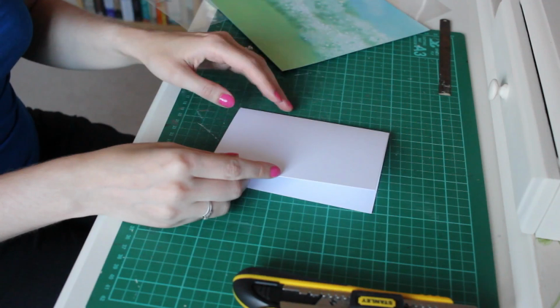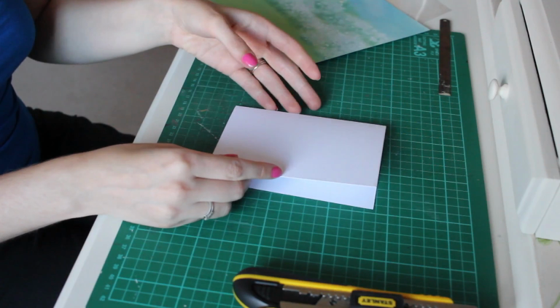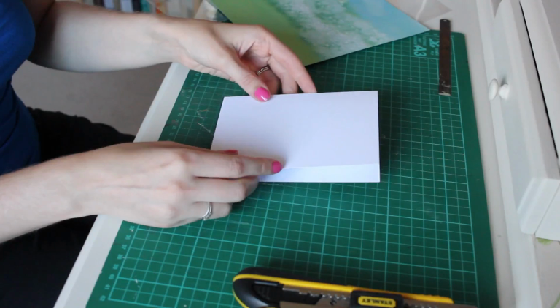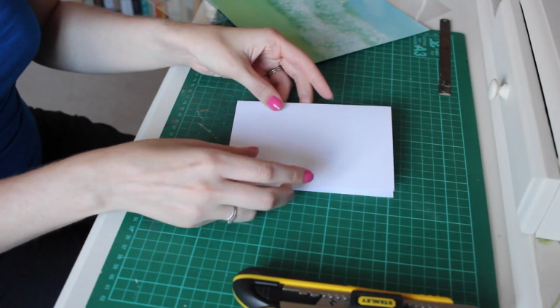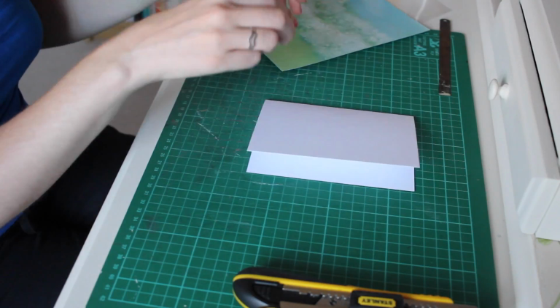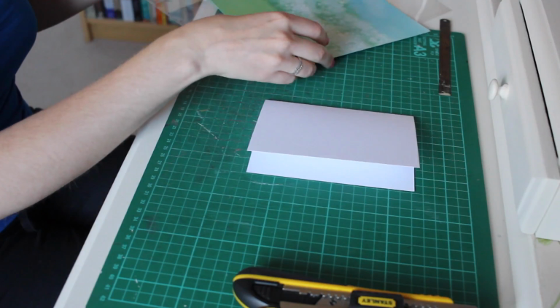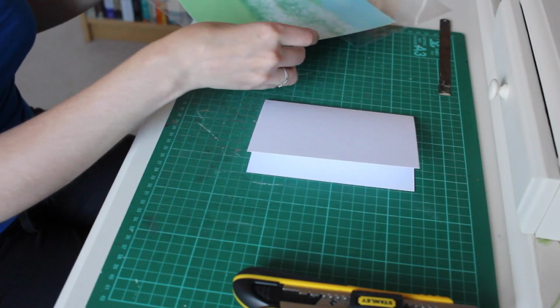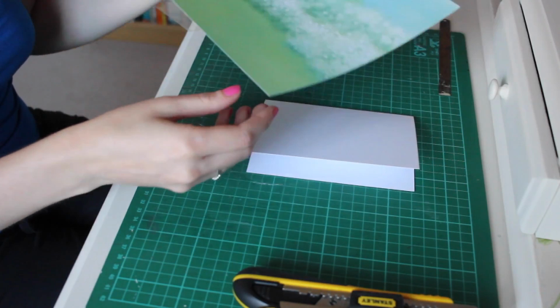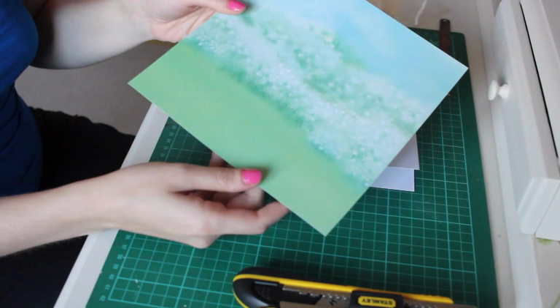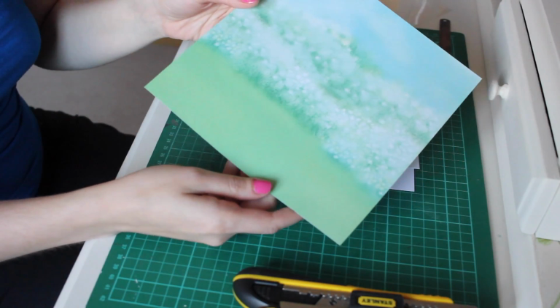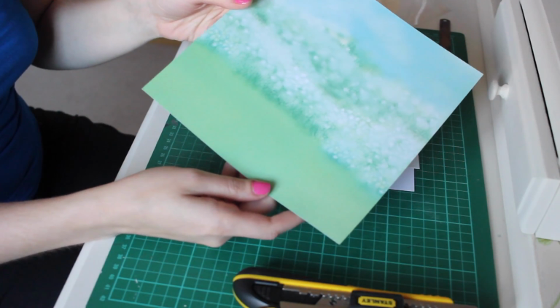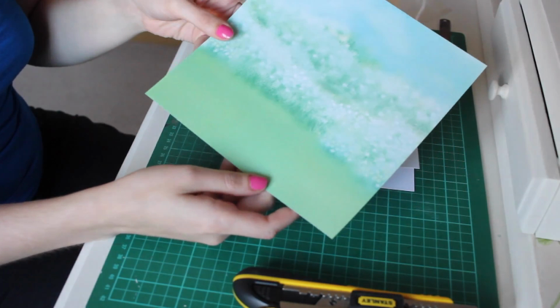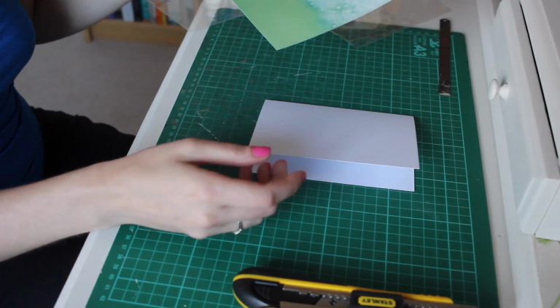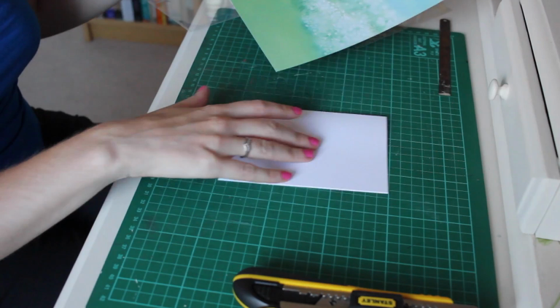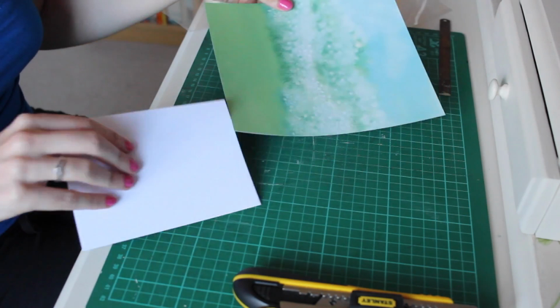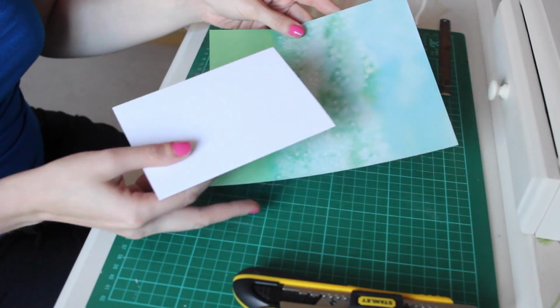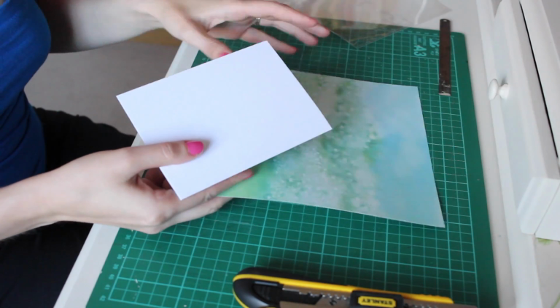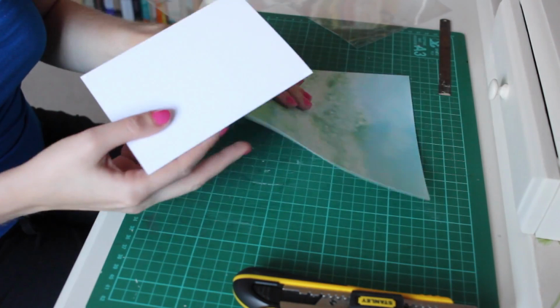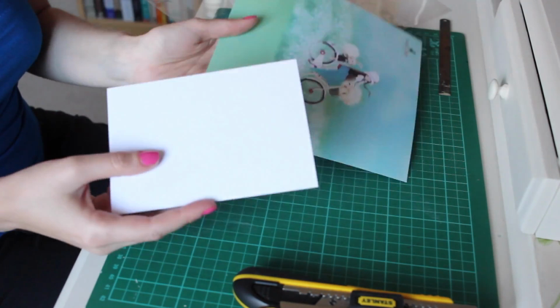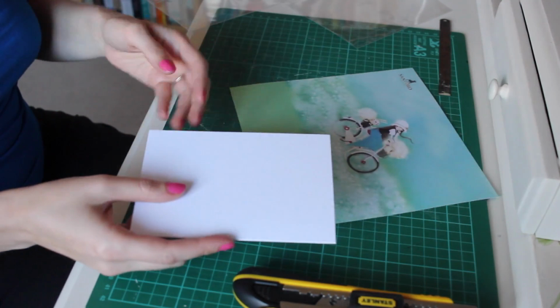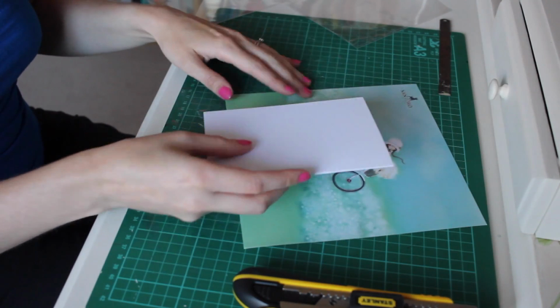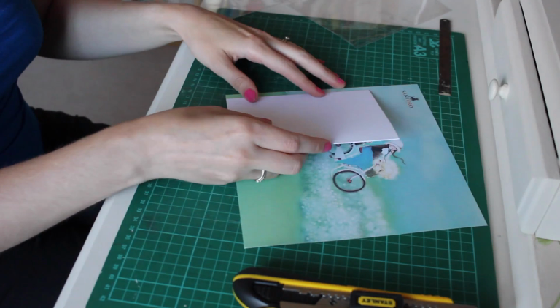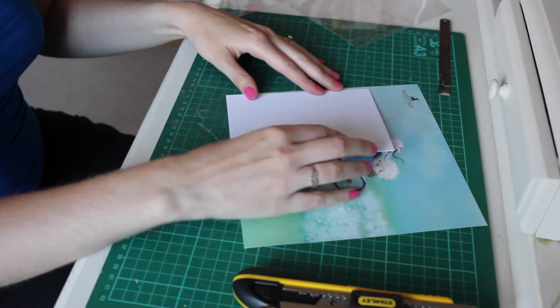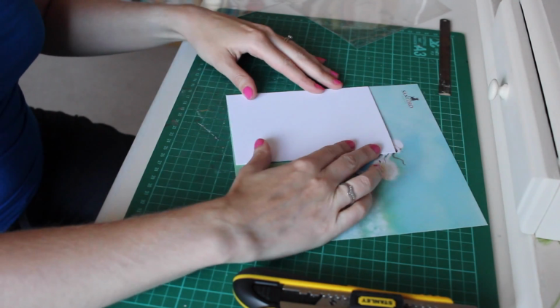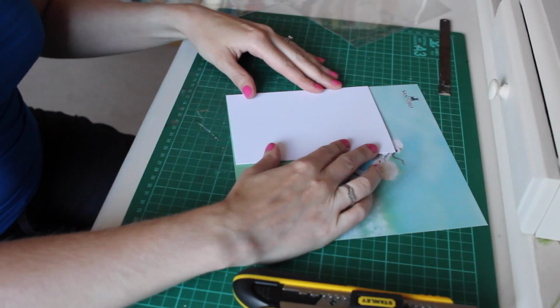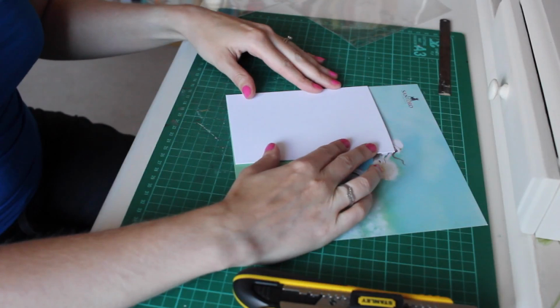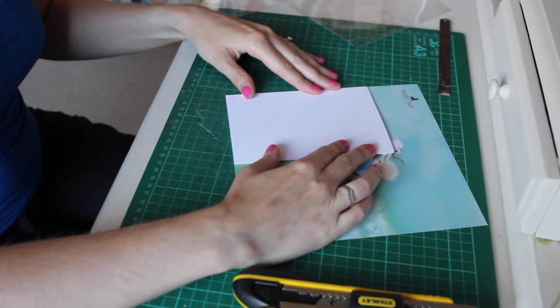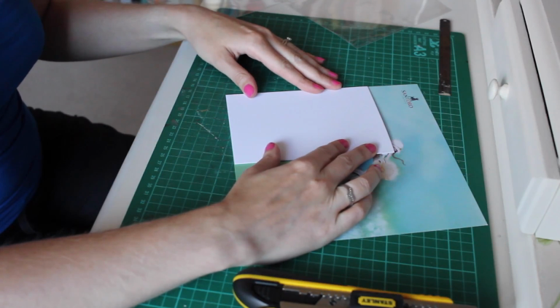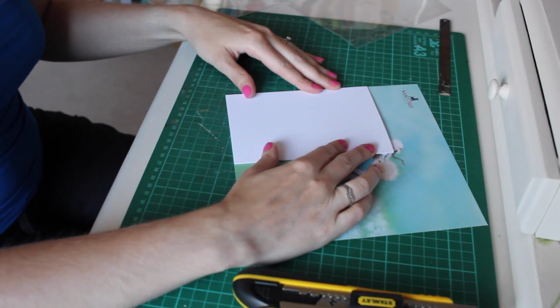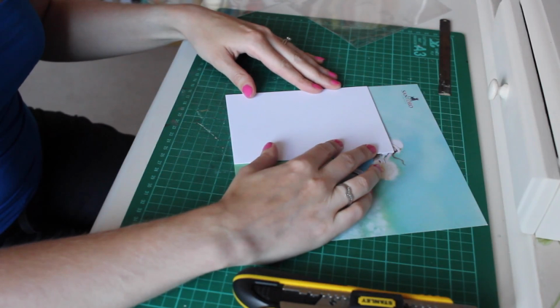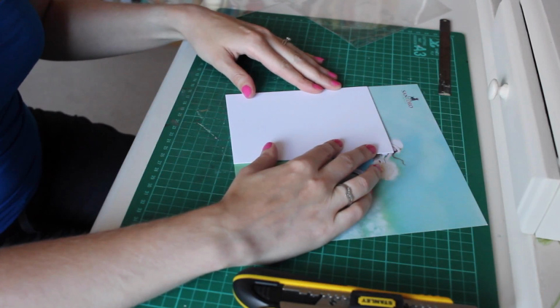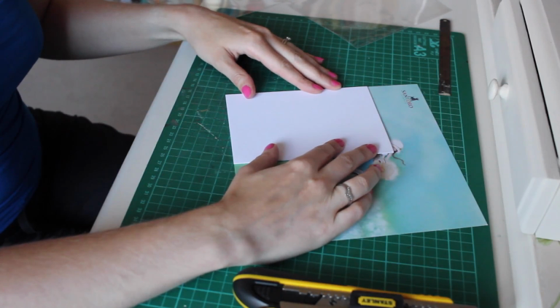To start off with I'm going to do the background for the card. I'm using this background pattern from the 8x8 pack of Korikumi papers. I normally do backgrounds just by drawing around the card and then I know exactly what size to cut it out.